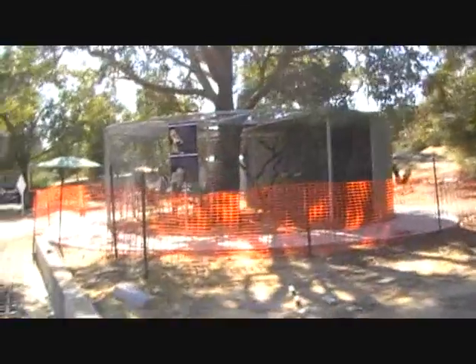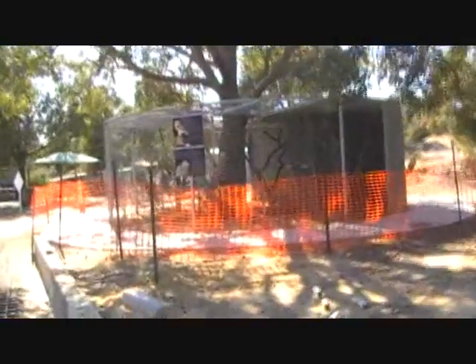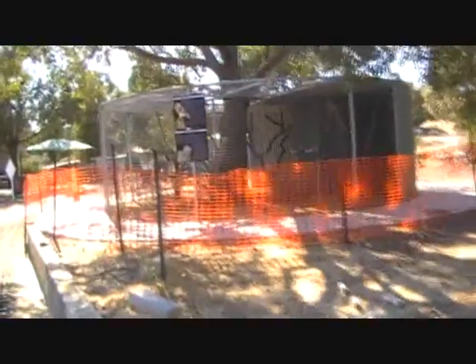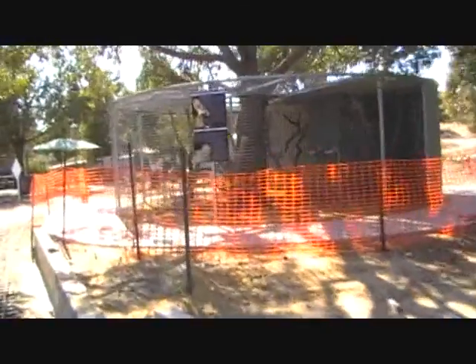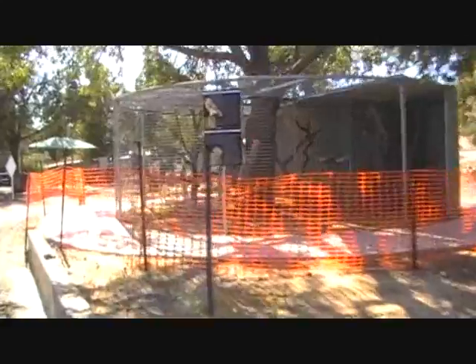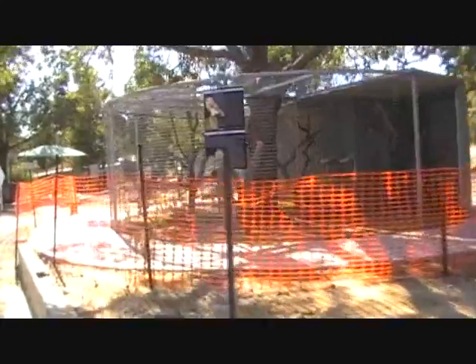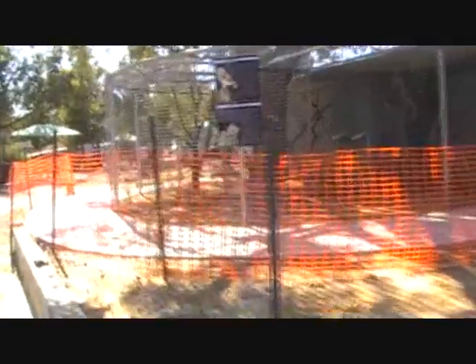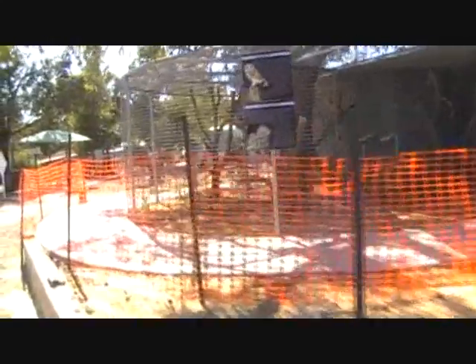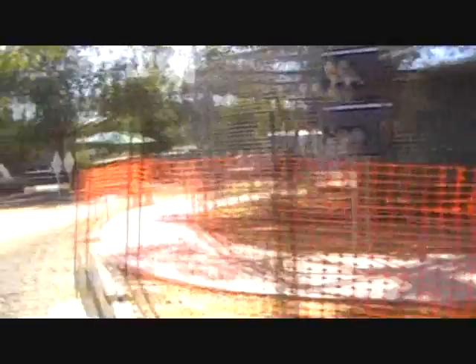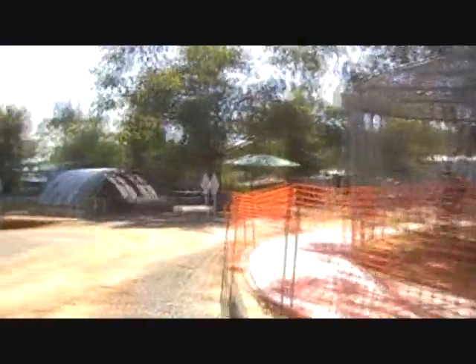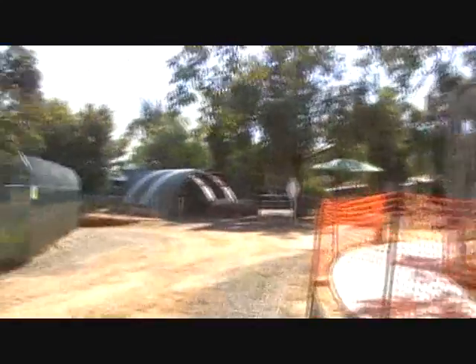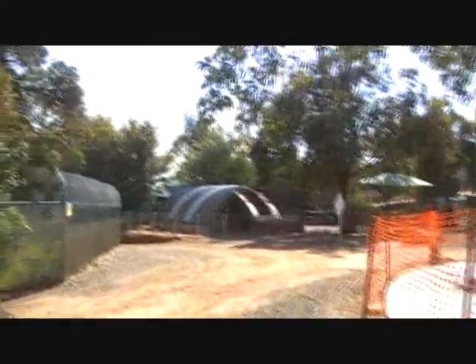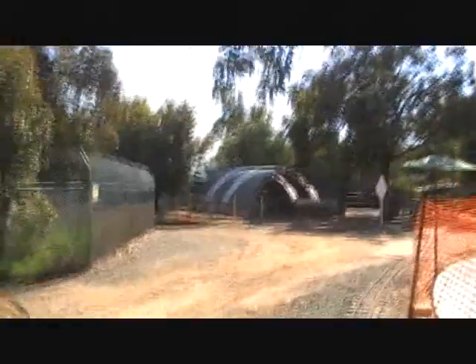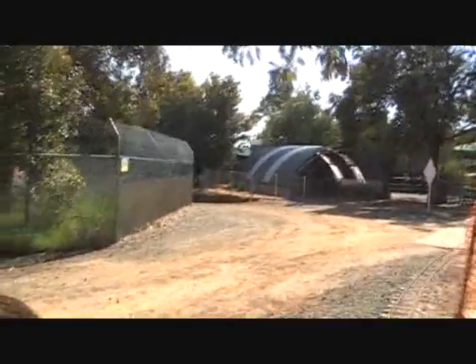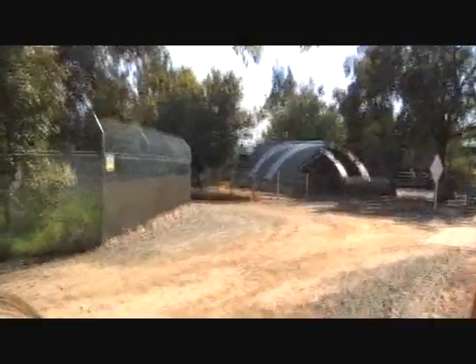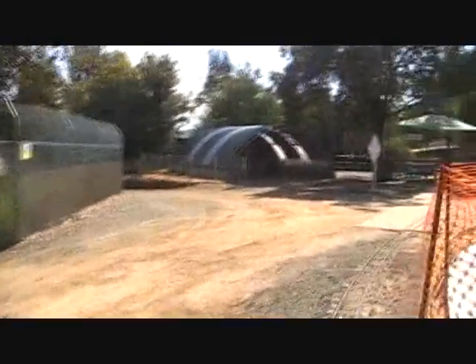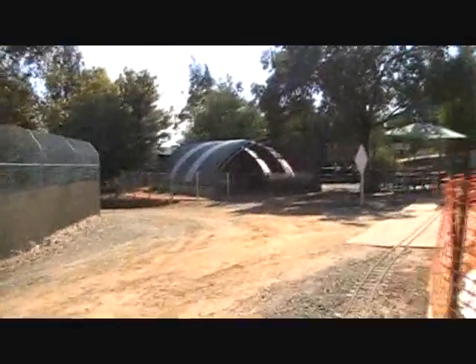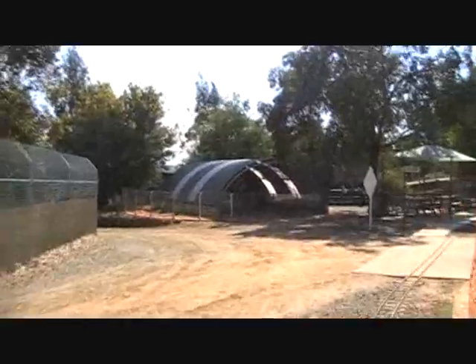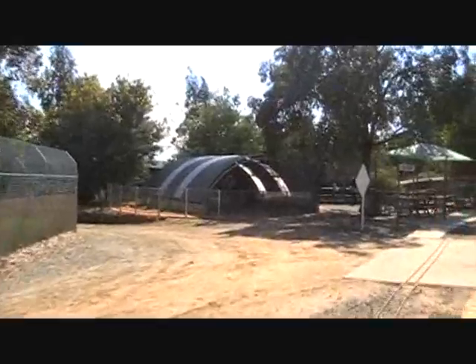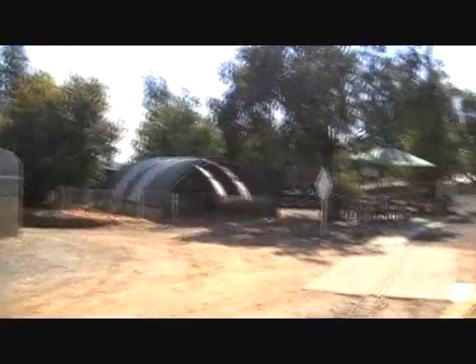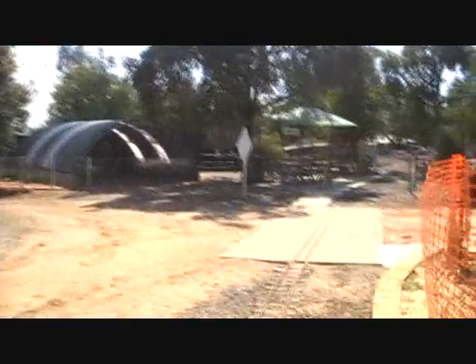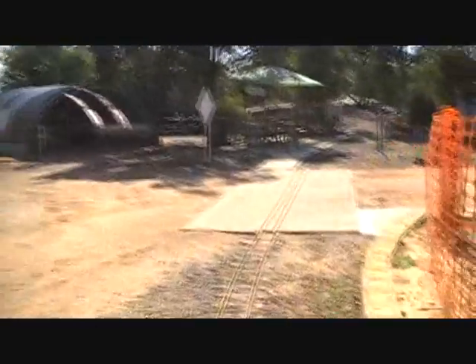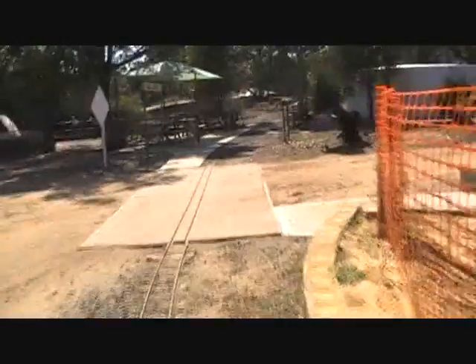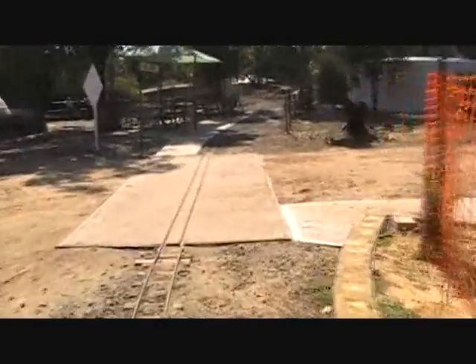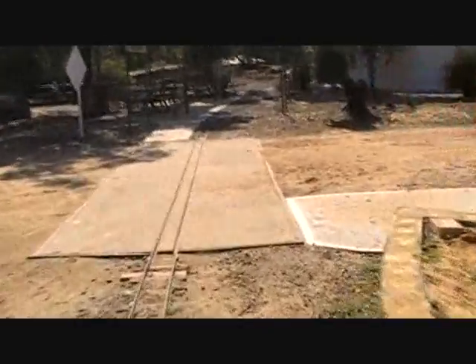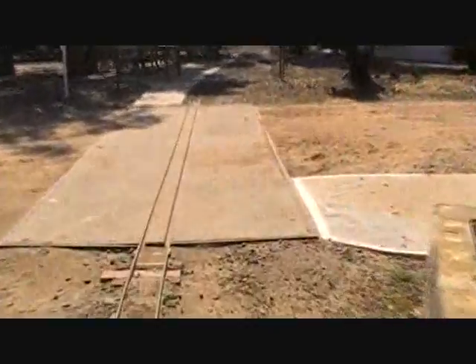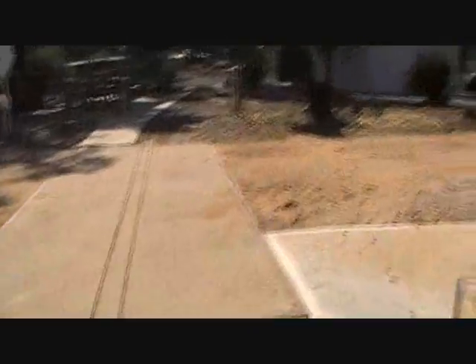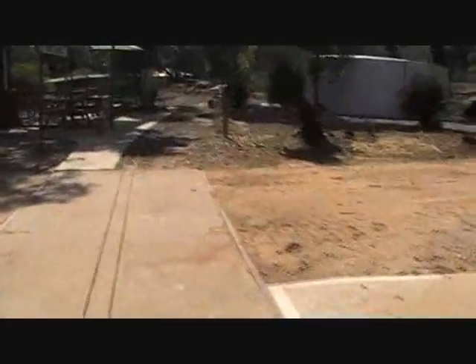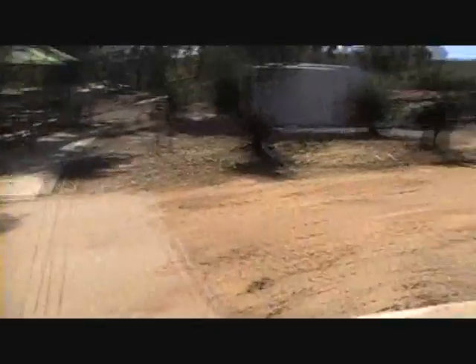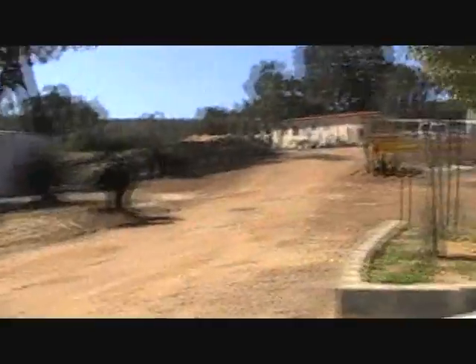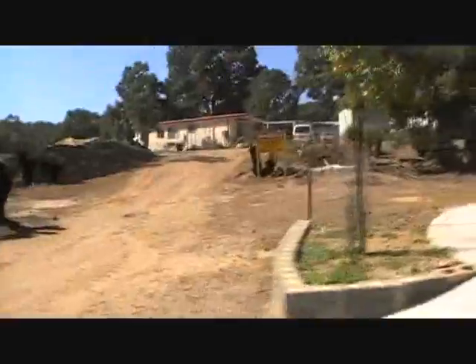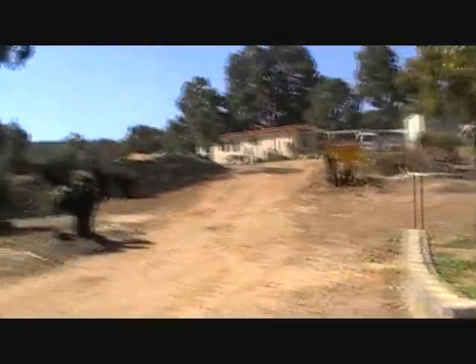Kookaburras and owls are in this enclosure. Echidnas and bobtails are in there. Nardinos Crossing. Clark Owler's house.